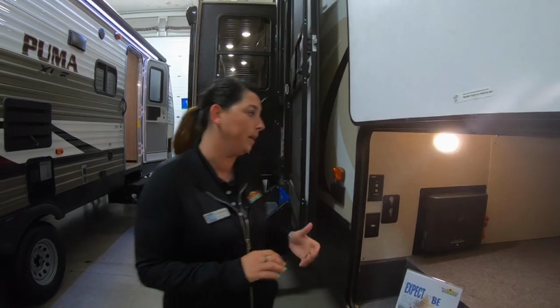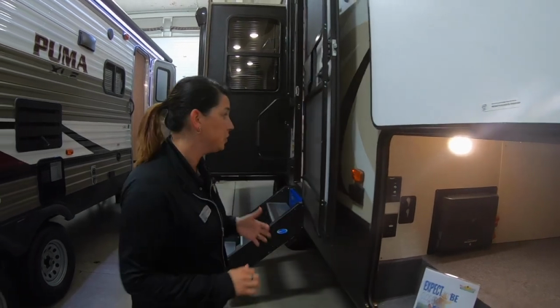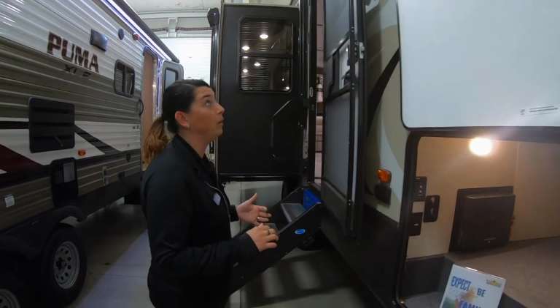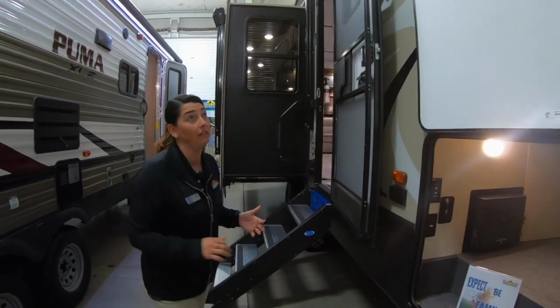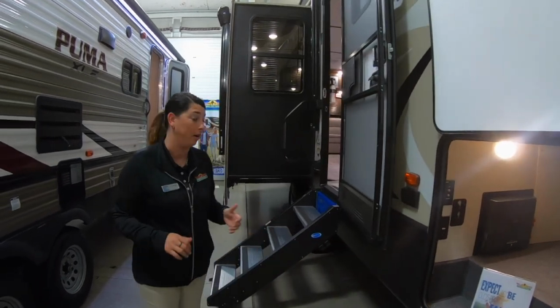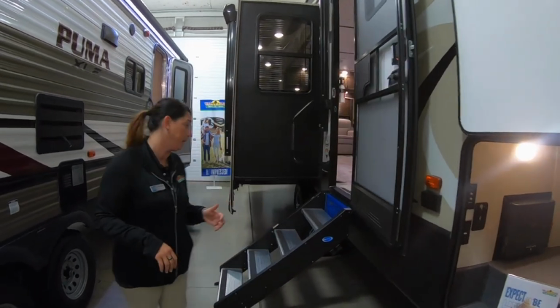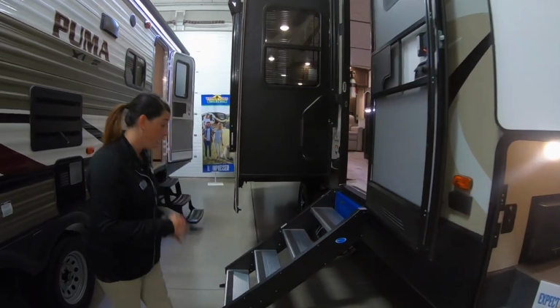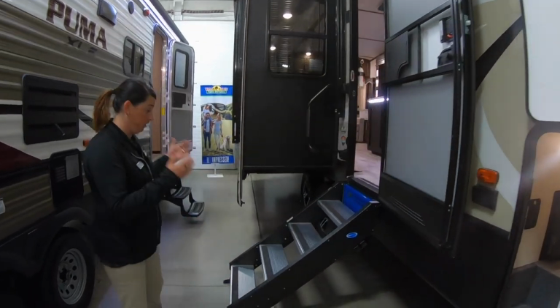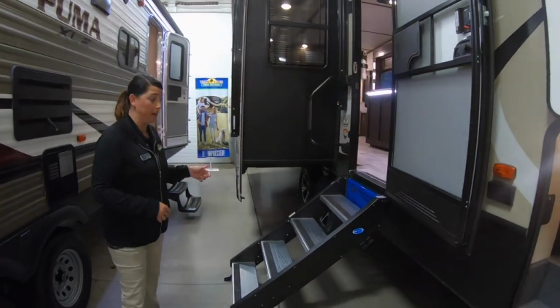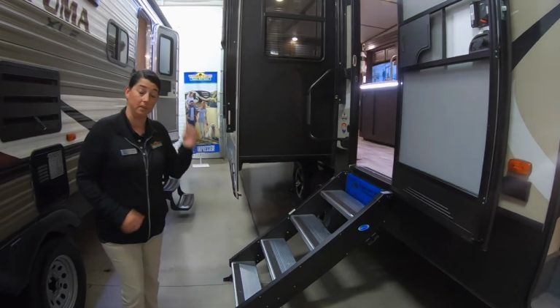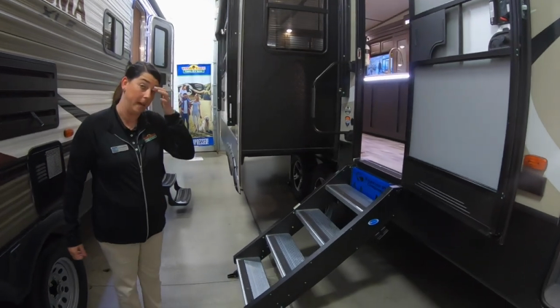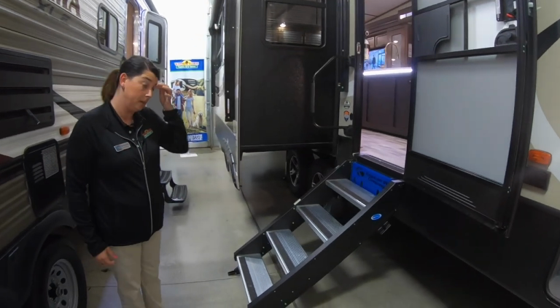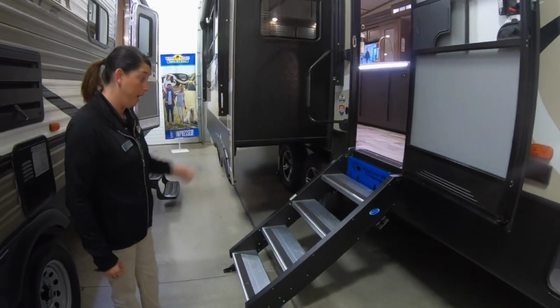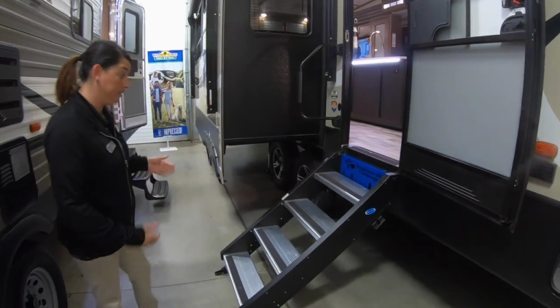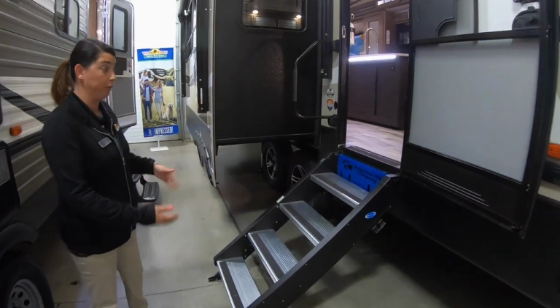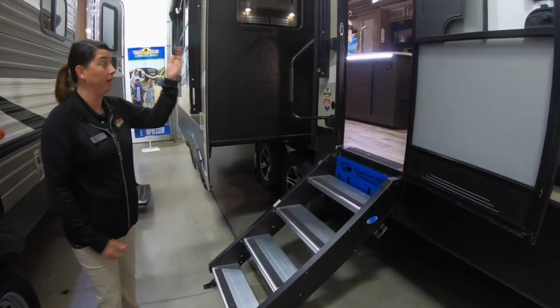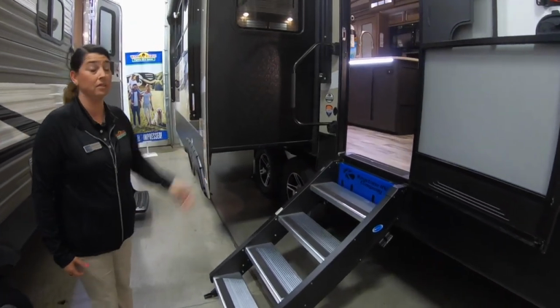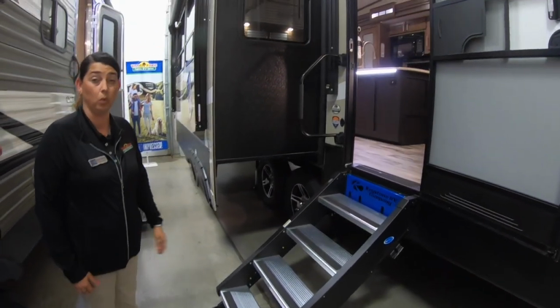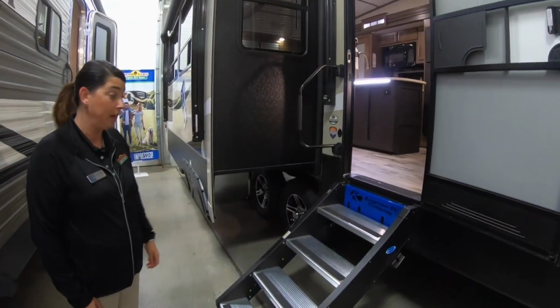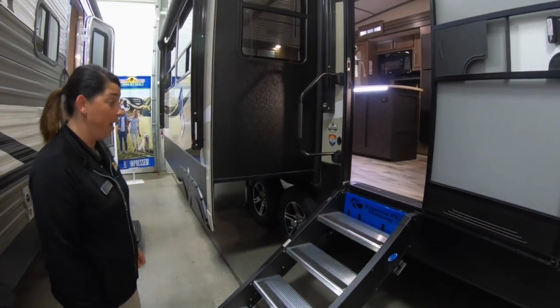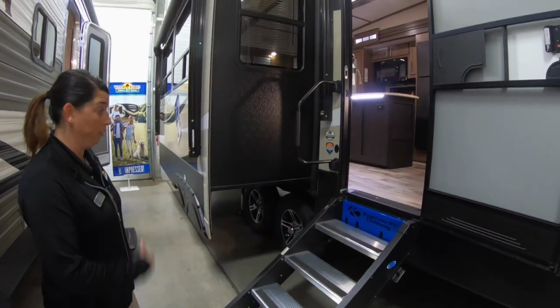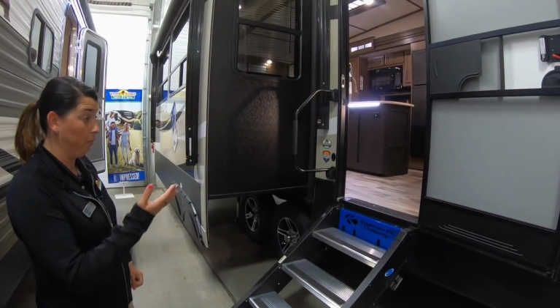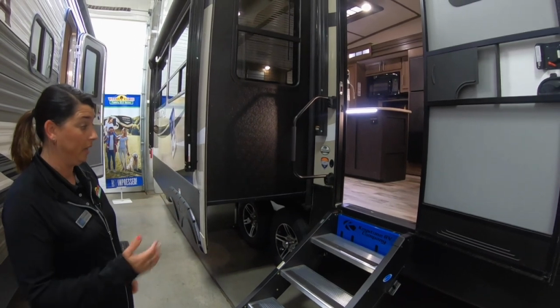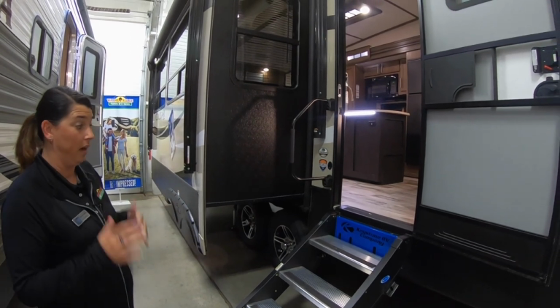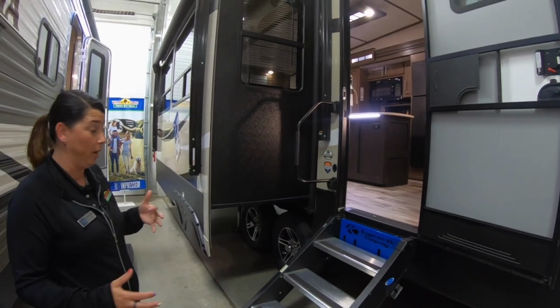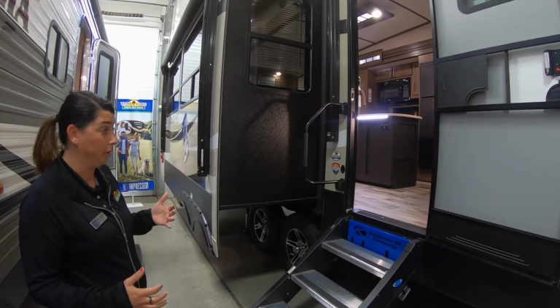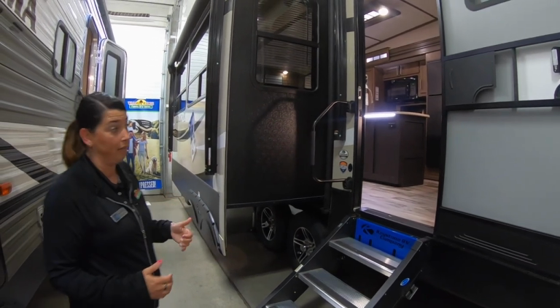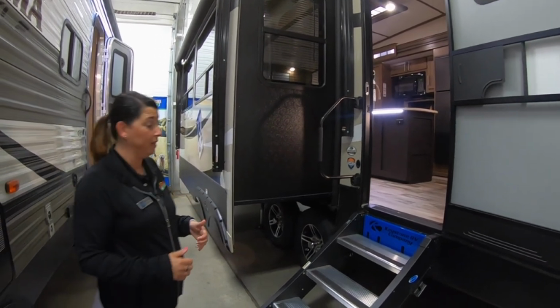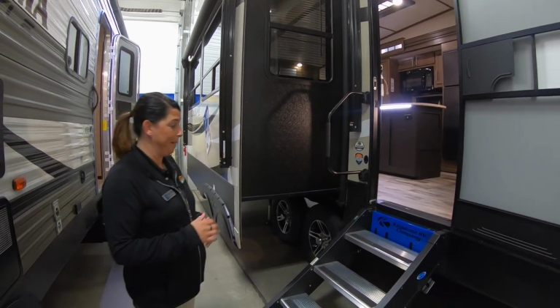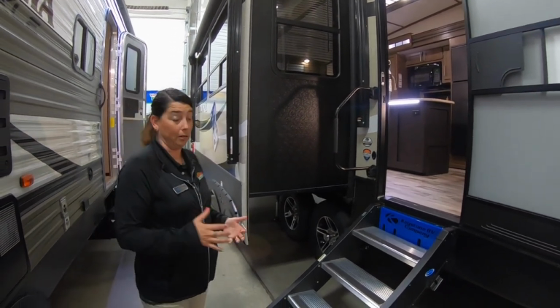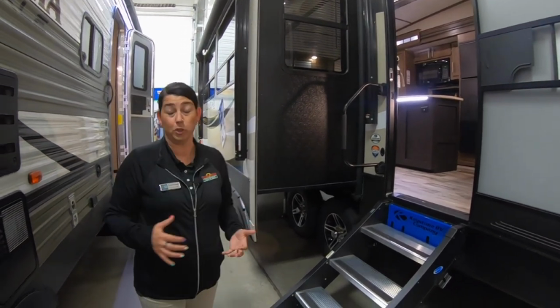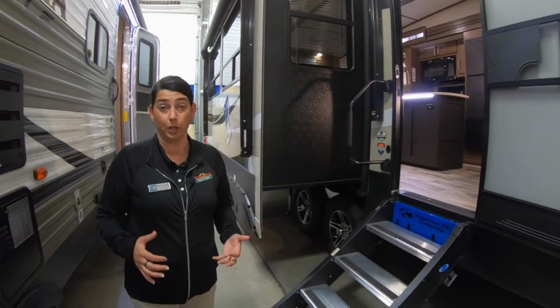Another feature that we really like about this camper are these solid steps. These just fold right up into the doorway, so they're out of the way and out of the weather while you're traveling, and they're a lot more sturdy.